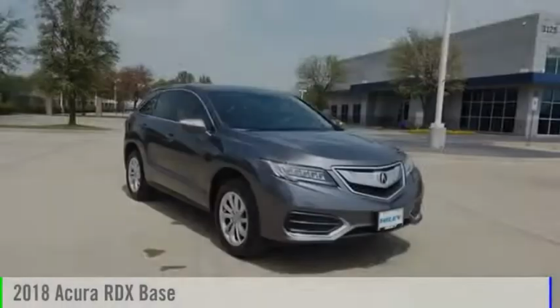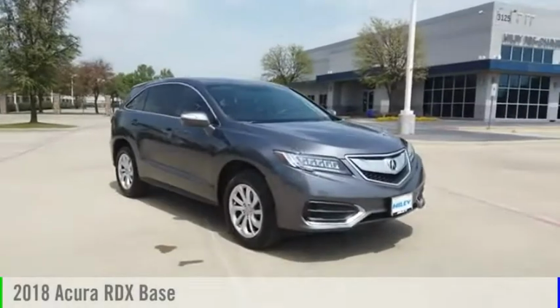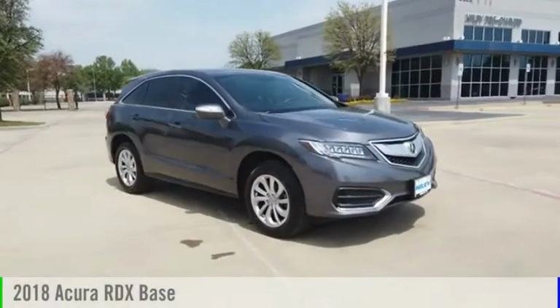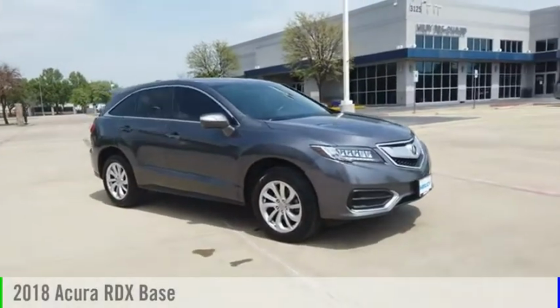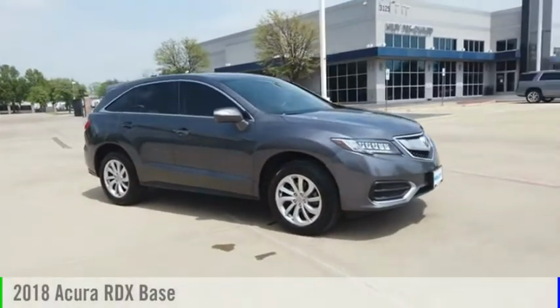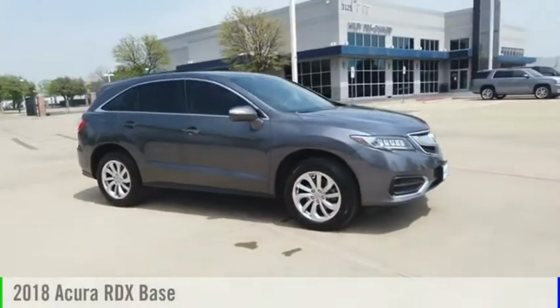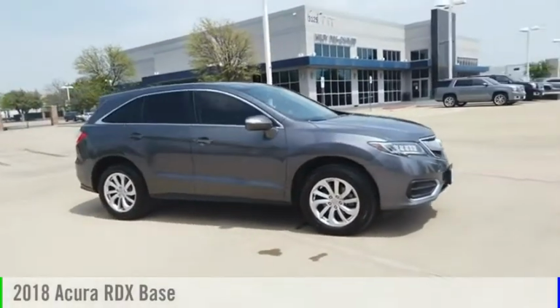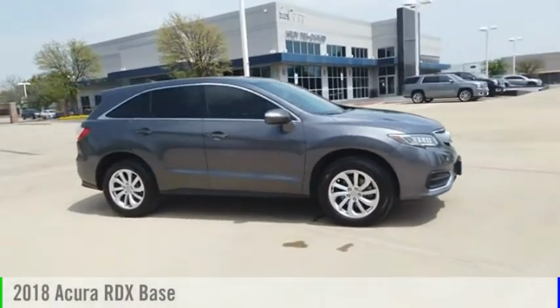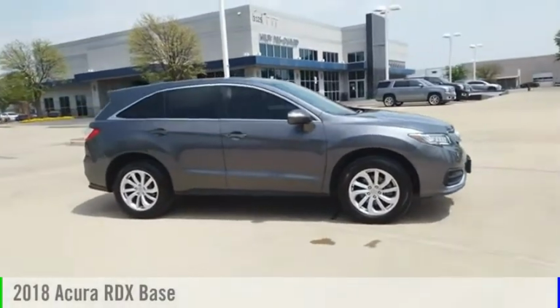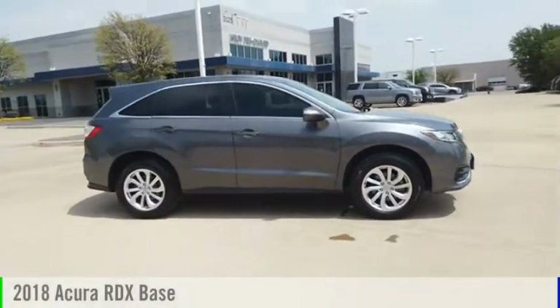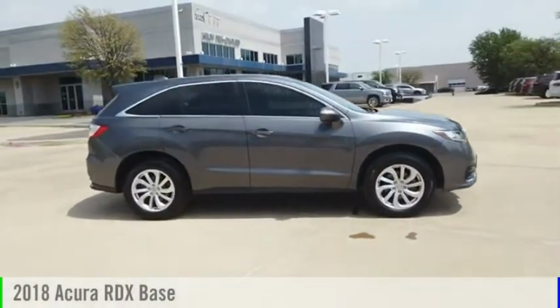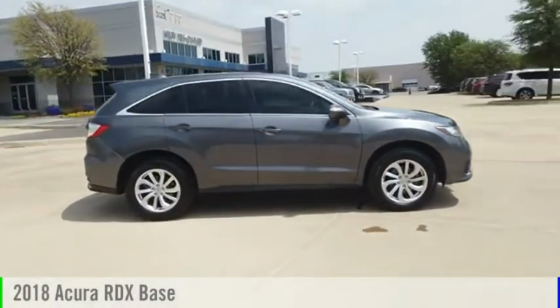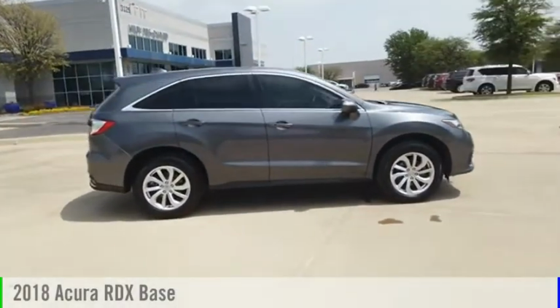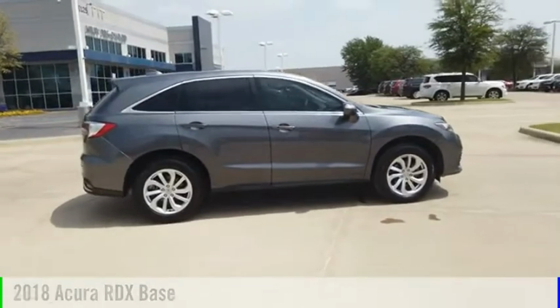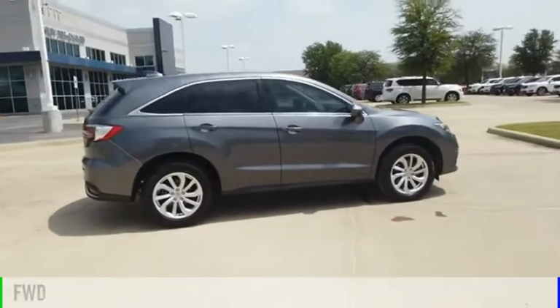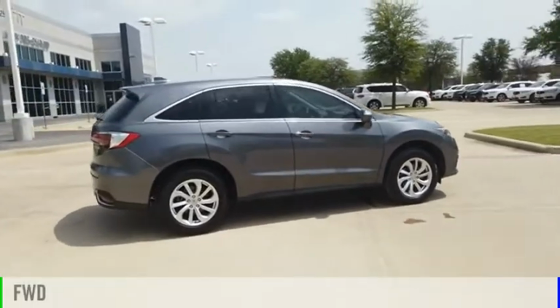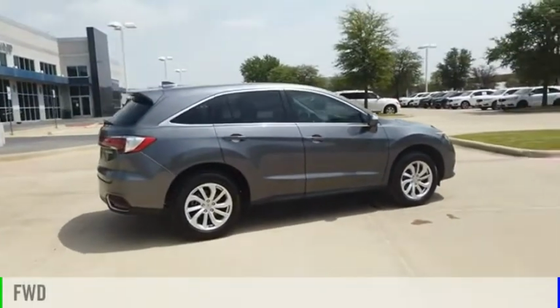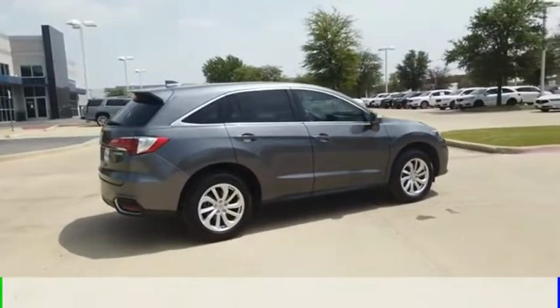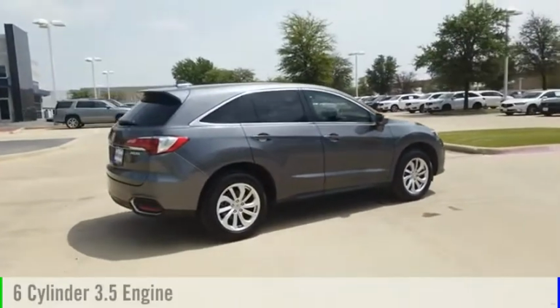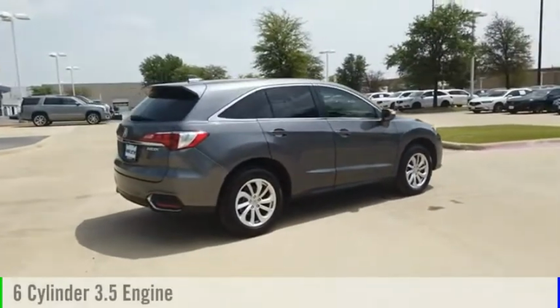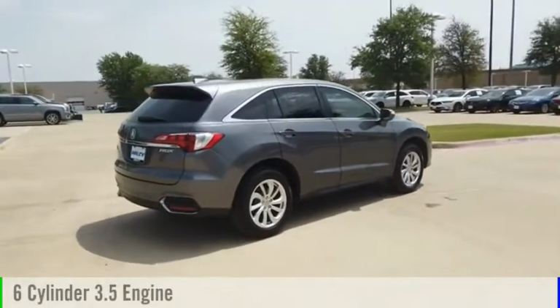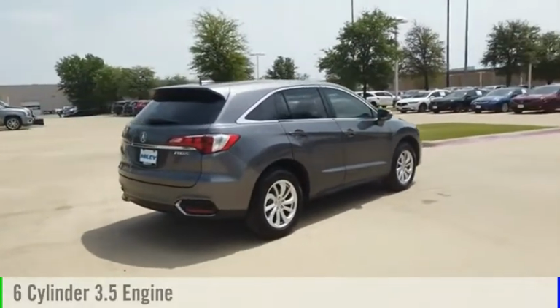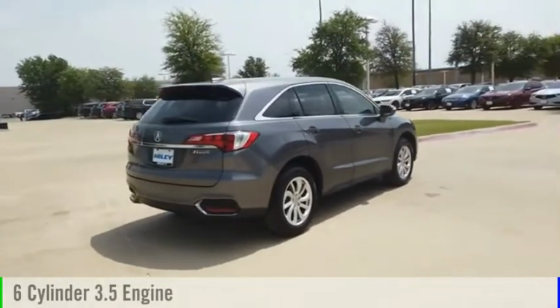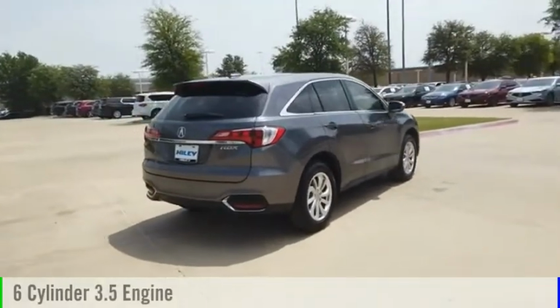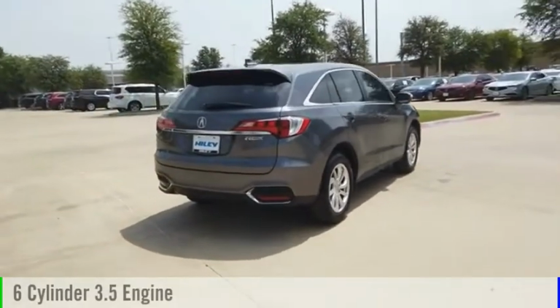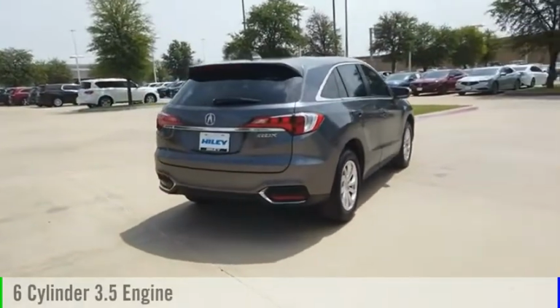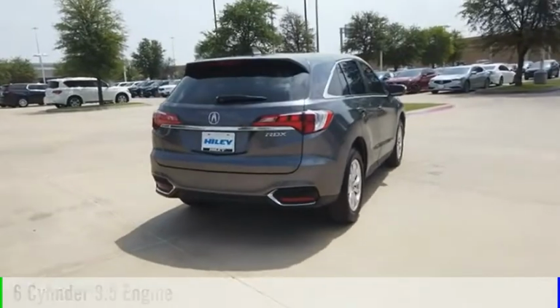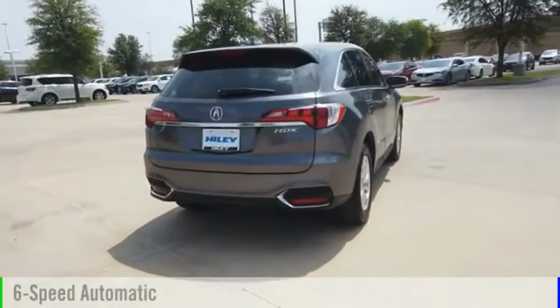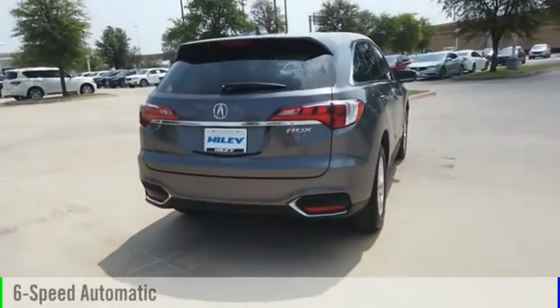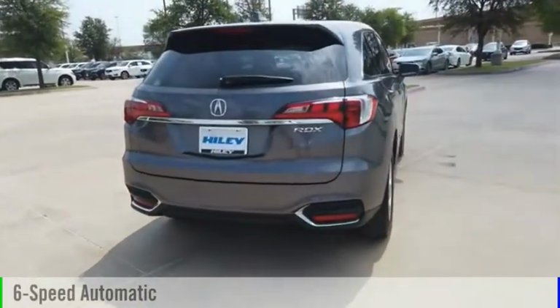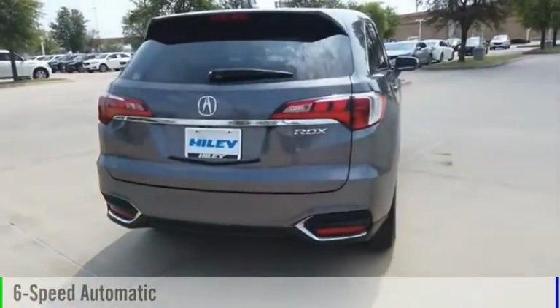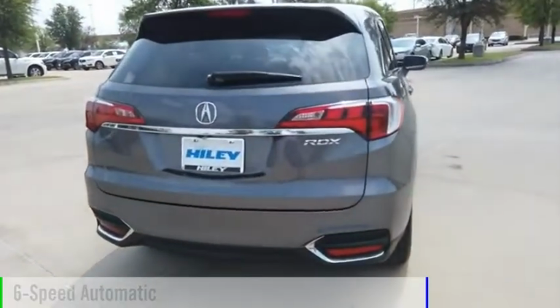Take a ride in the 2018 RDX. This vehicle is powered by a front-wheel drive, 6-cylinder, 3.5-liter engine, and comes with a 6-speed automatic transmission.